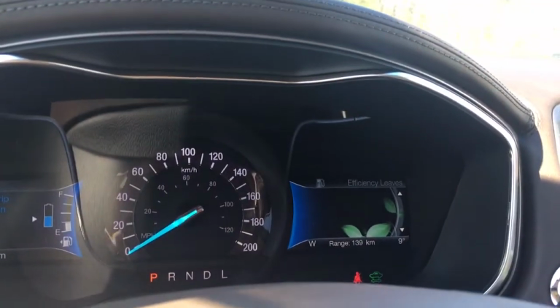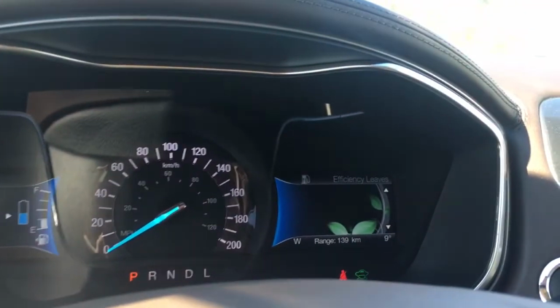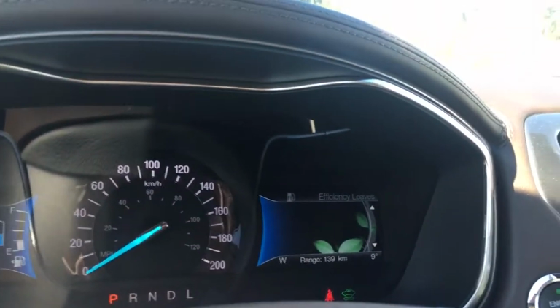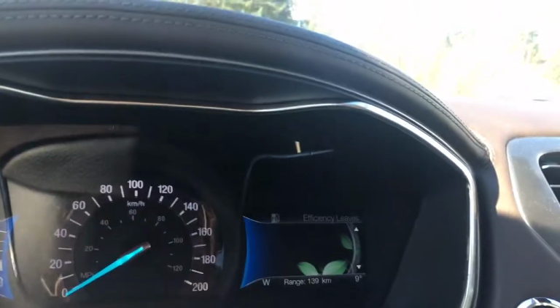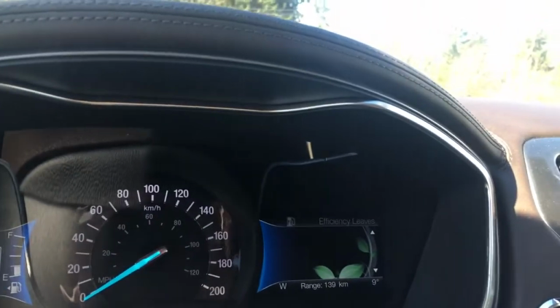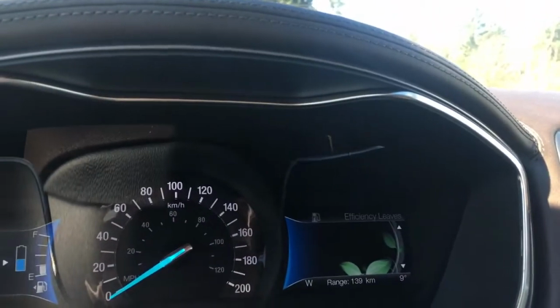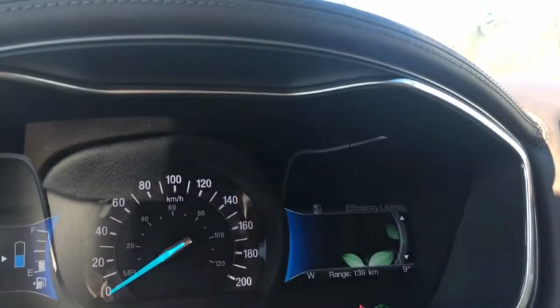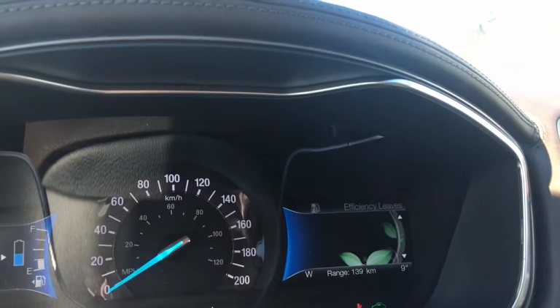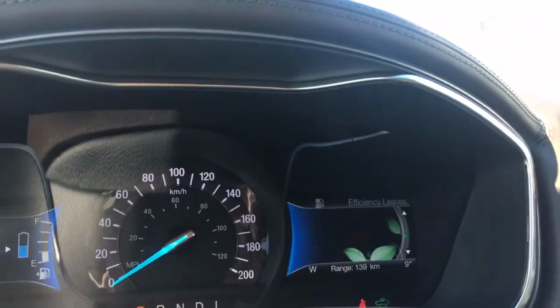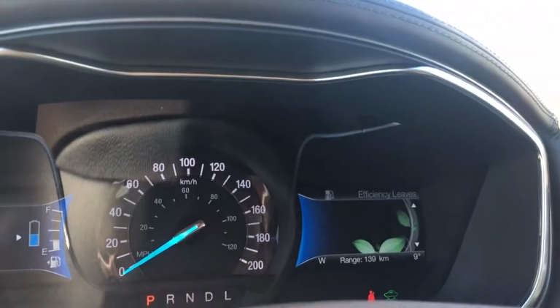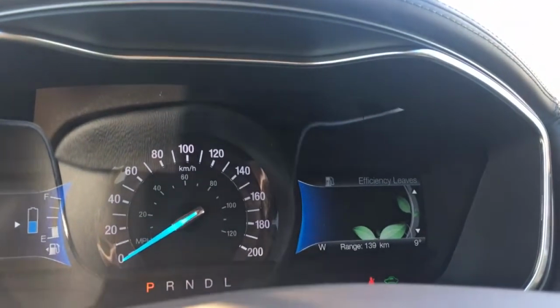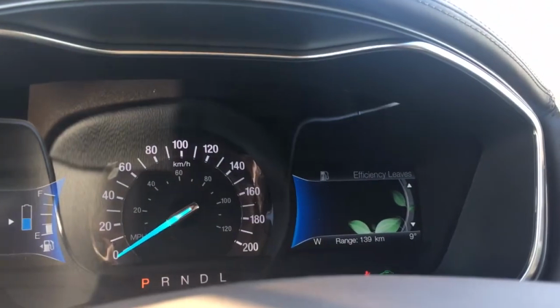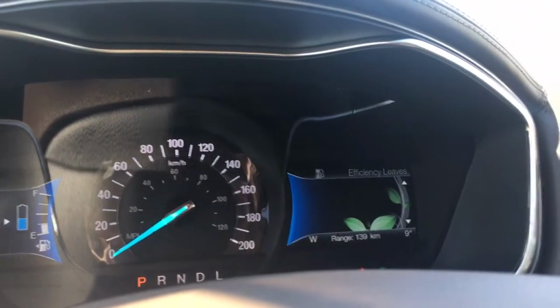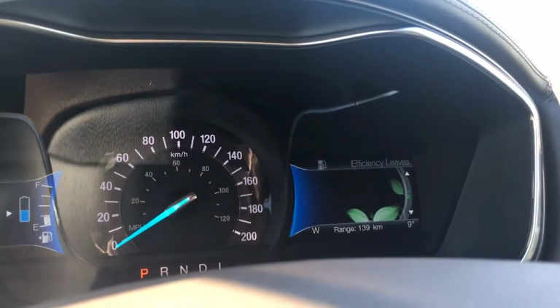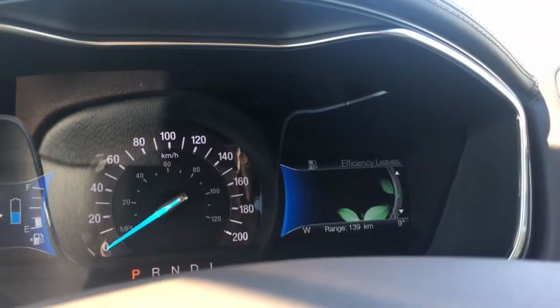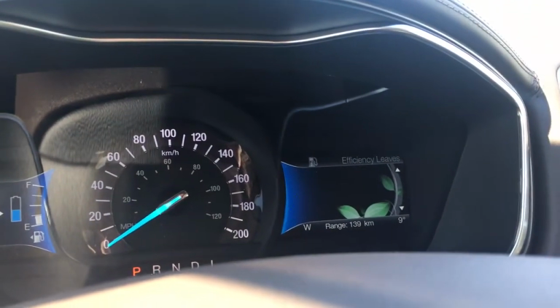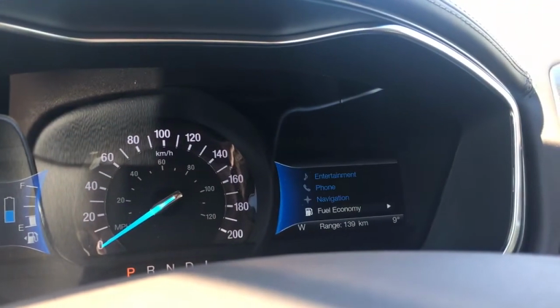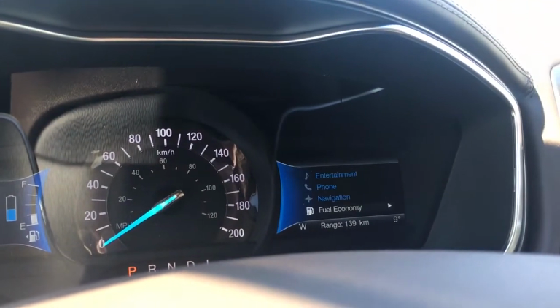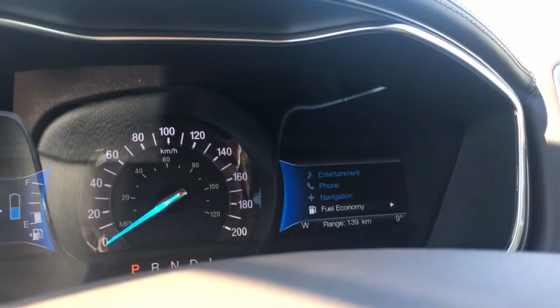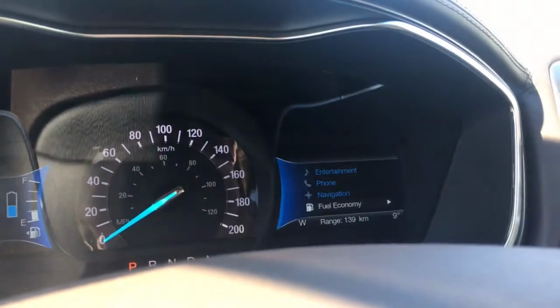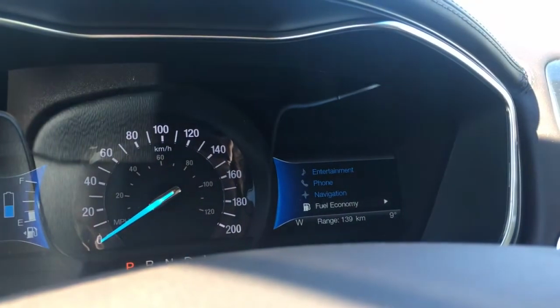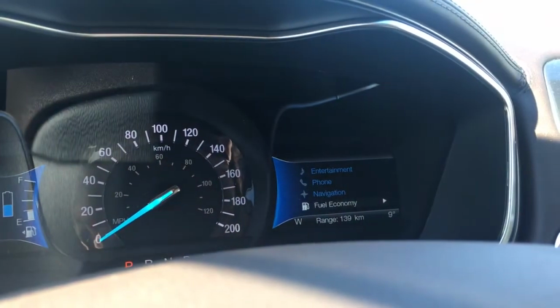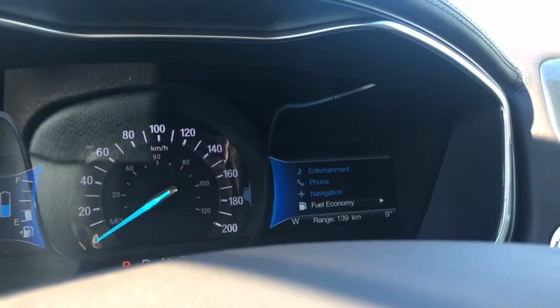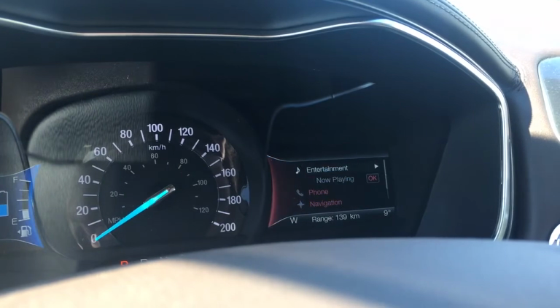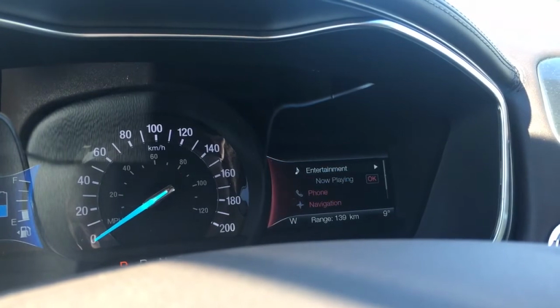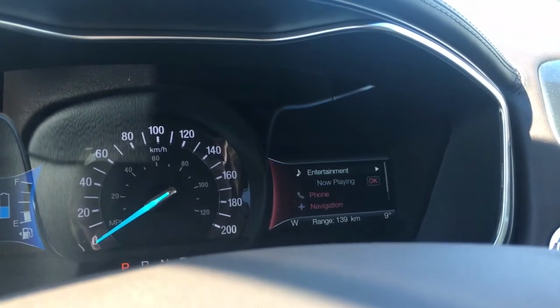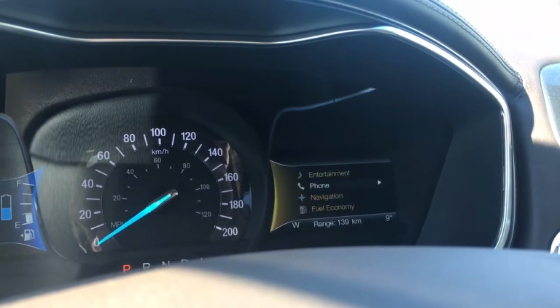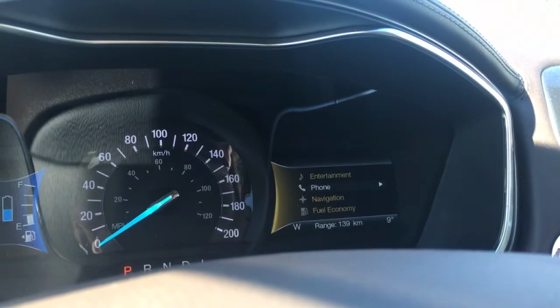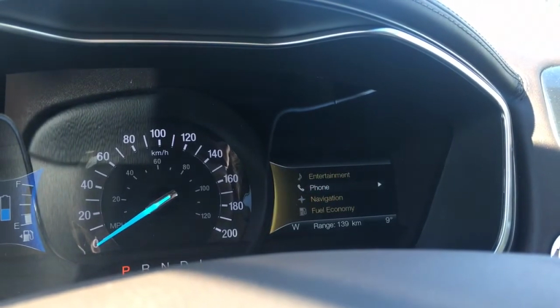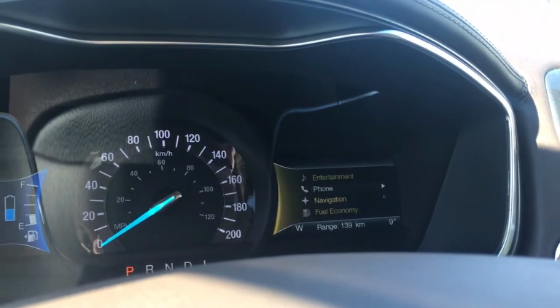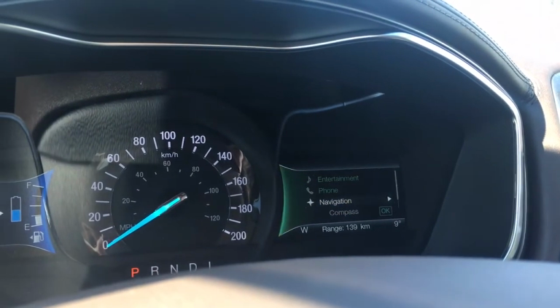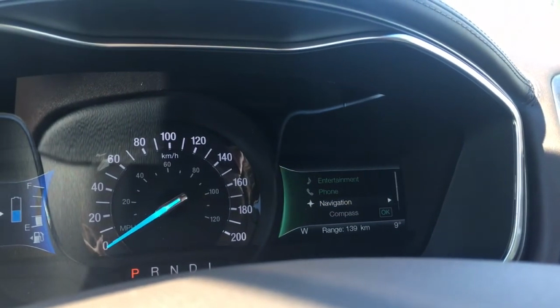Off to the right there are your efficiency leaves, and you also have regenerative braking. When you click over to the left you have fuel economy, entertainment, phone, and navigation.